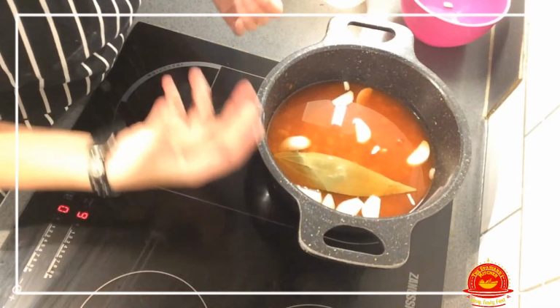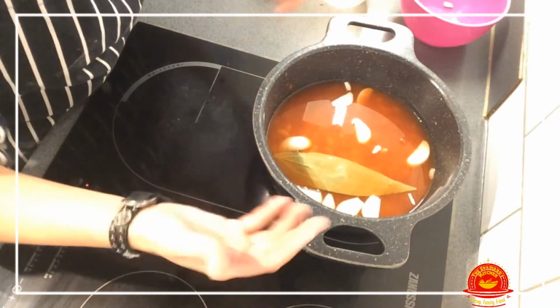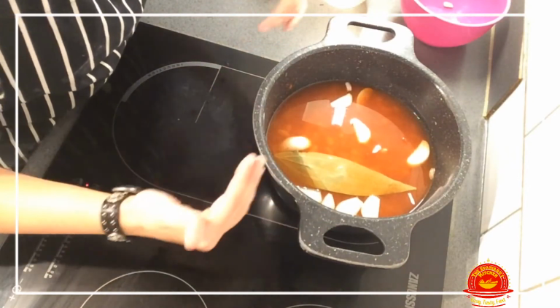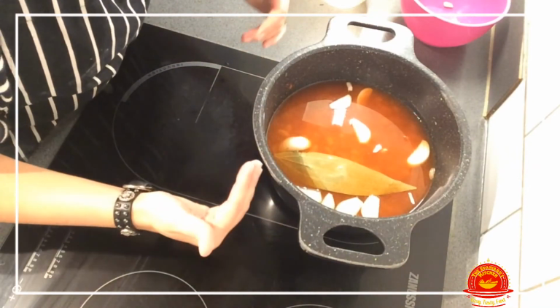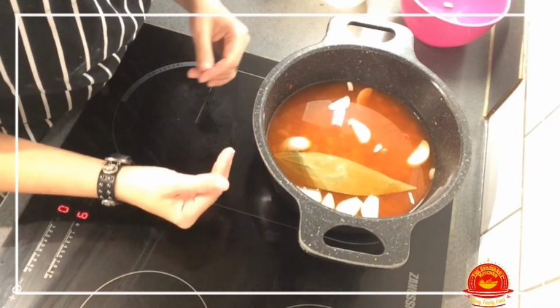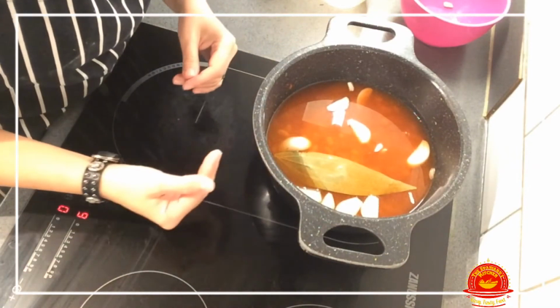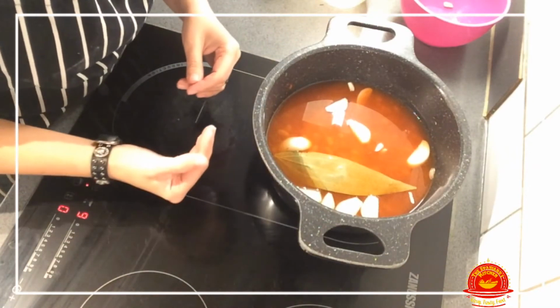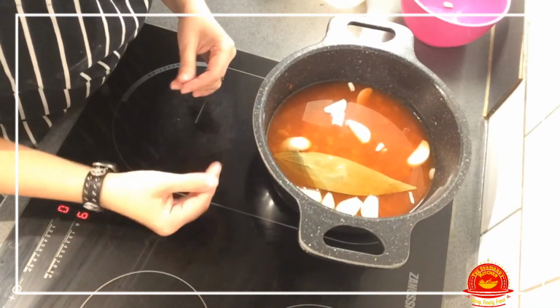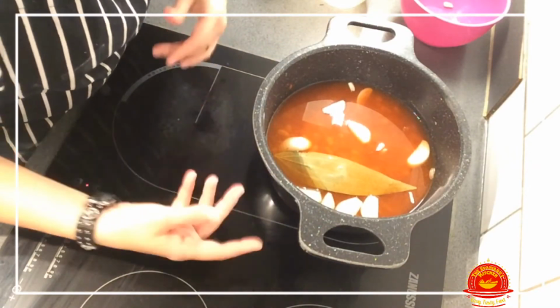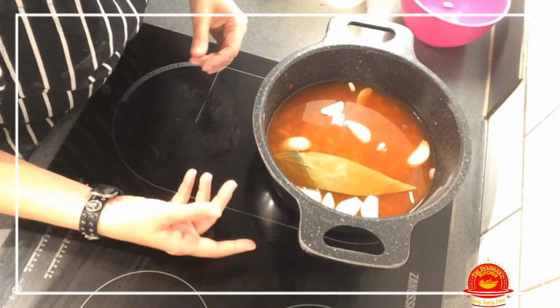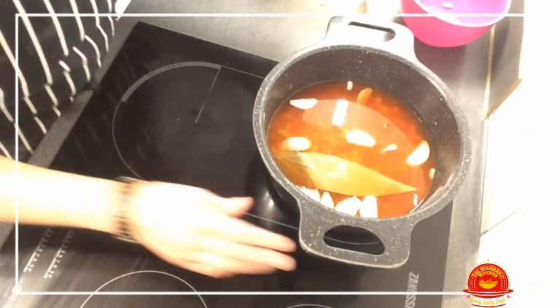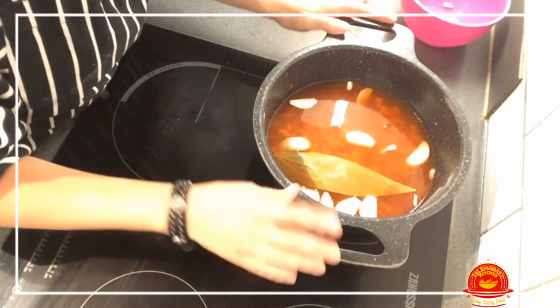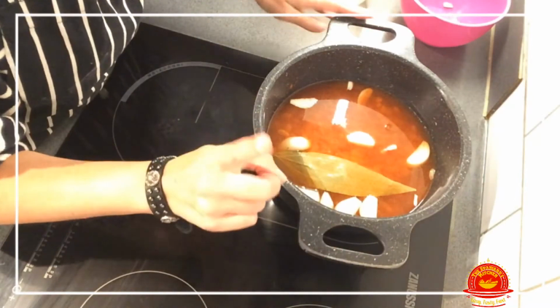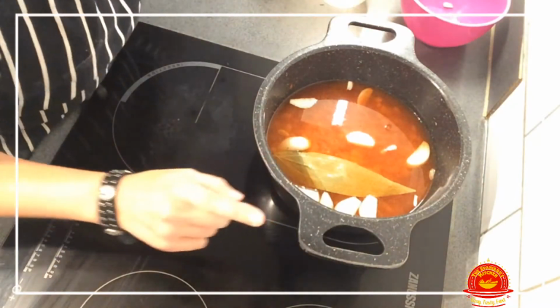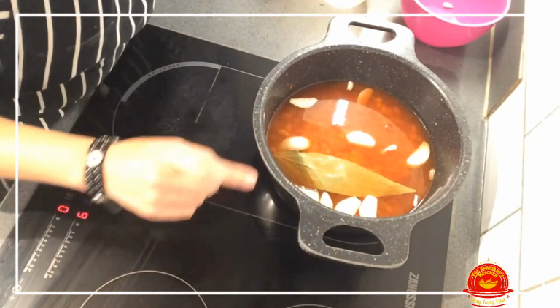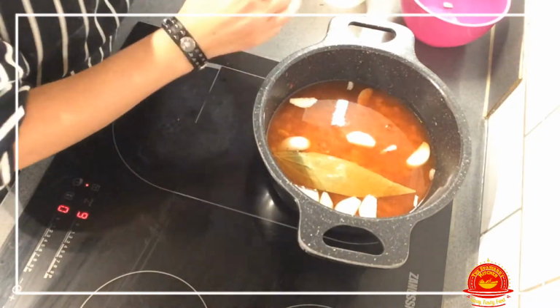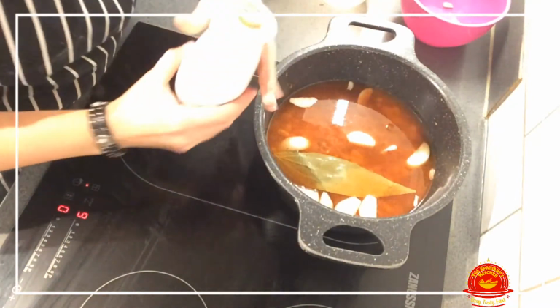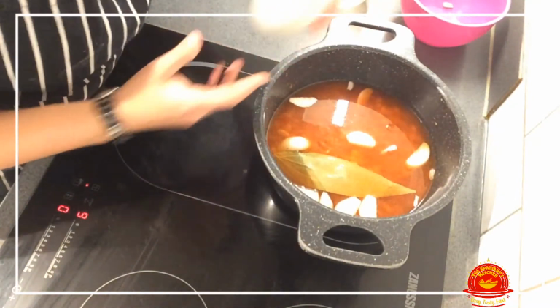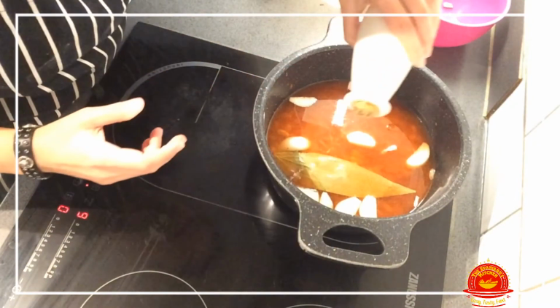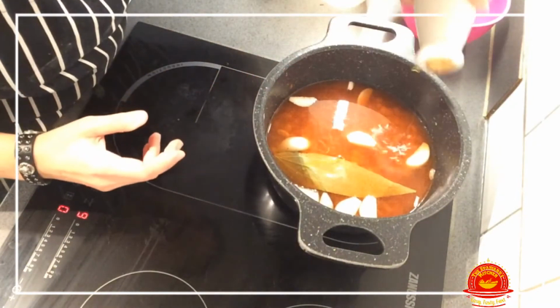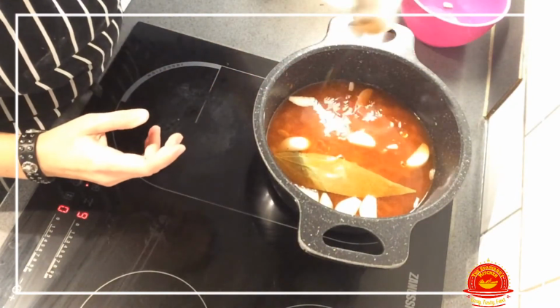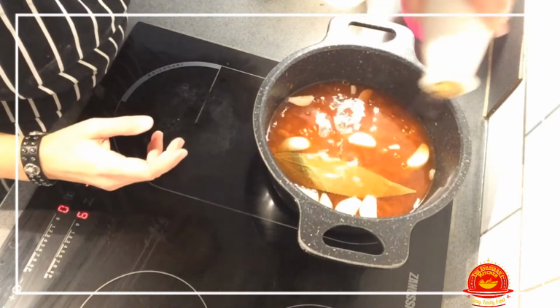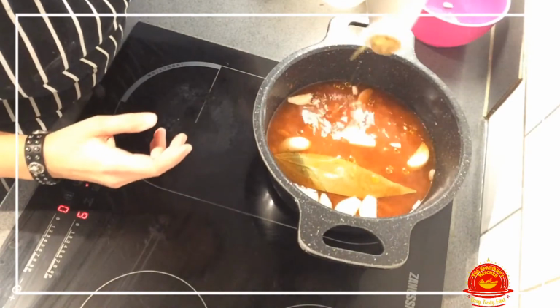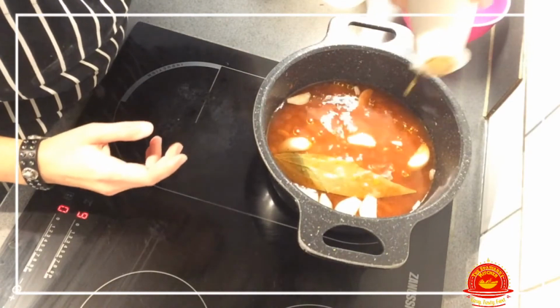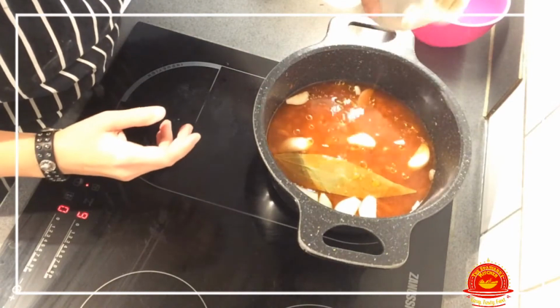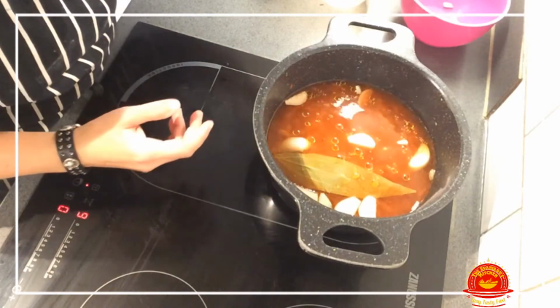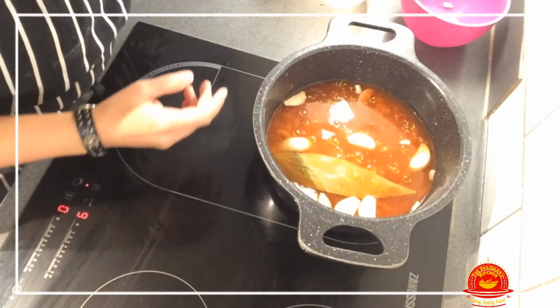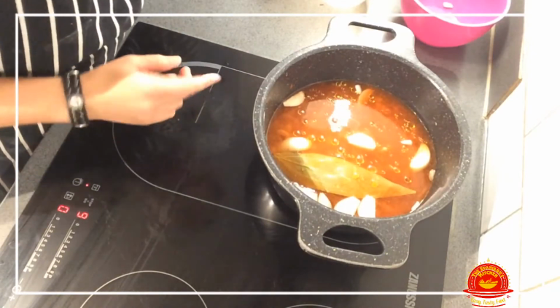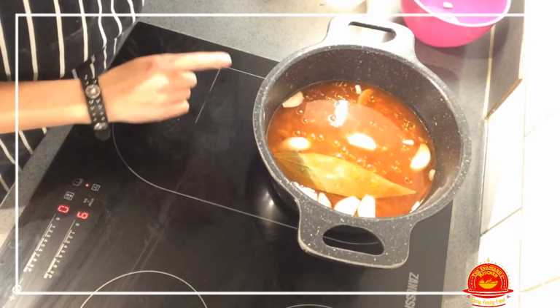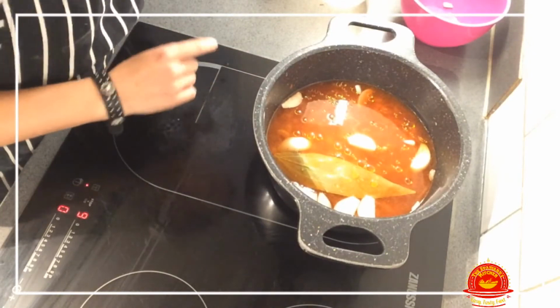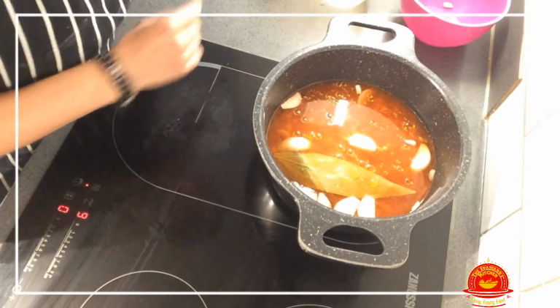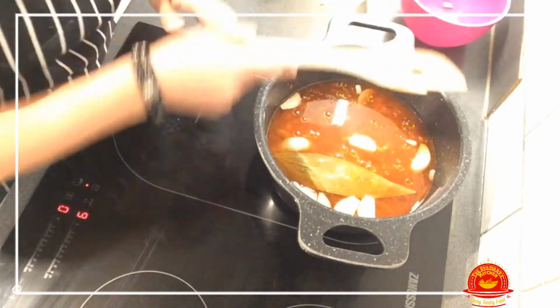Oh, I was forgetting — you want to add a little bit of olive oil, just to give it a bit of extra fat. Just a little bit like that, and we mix it in.